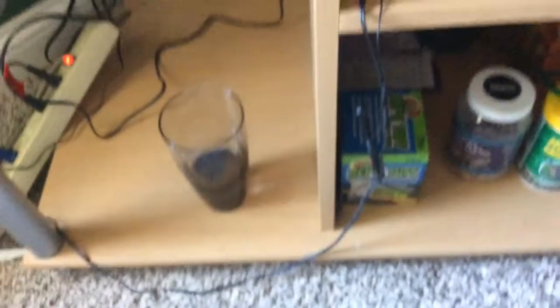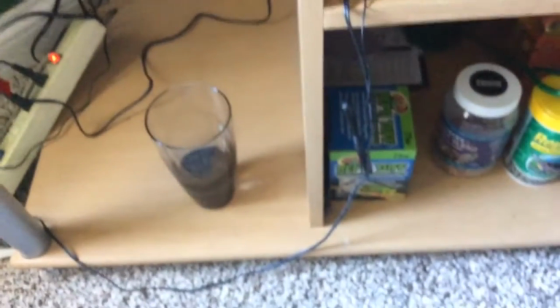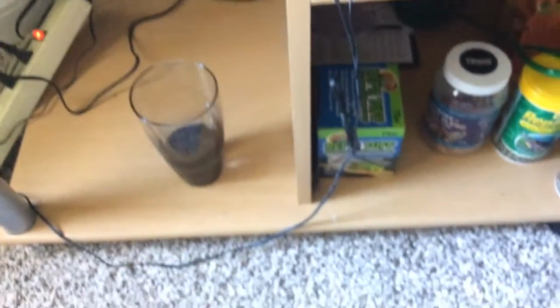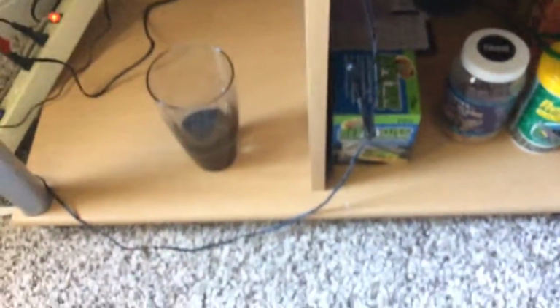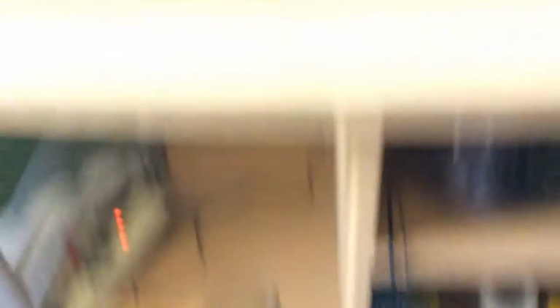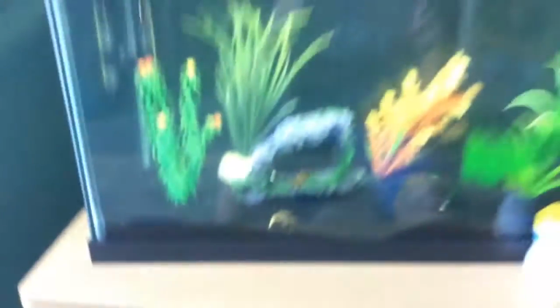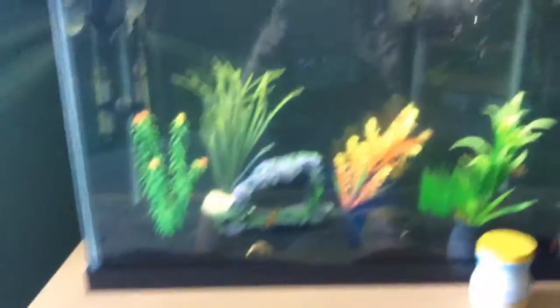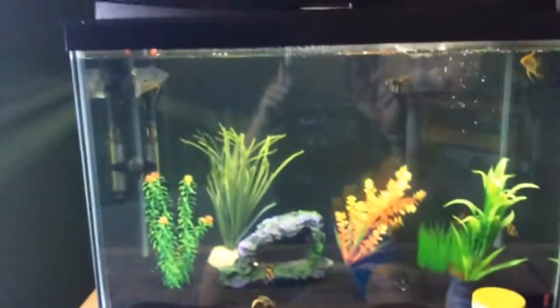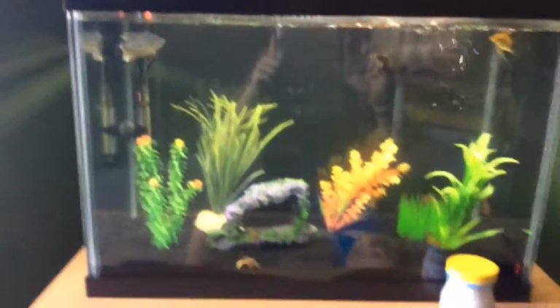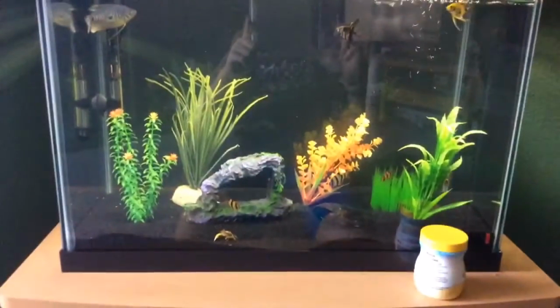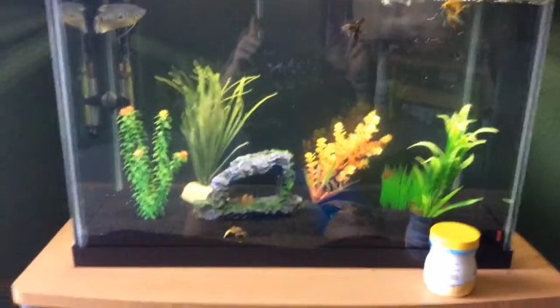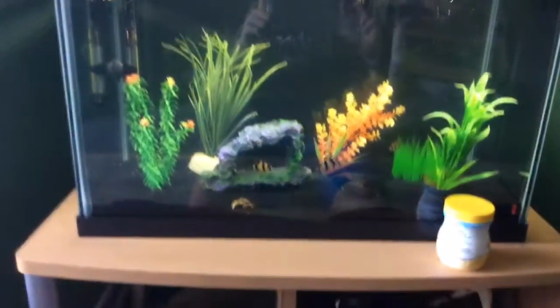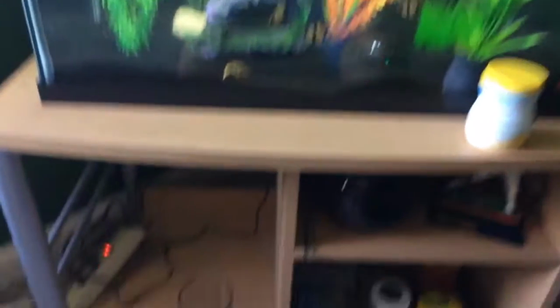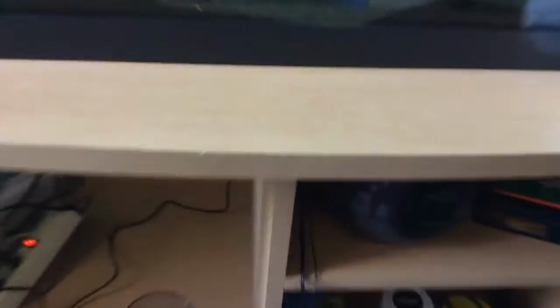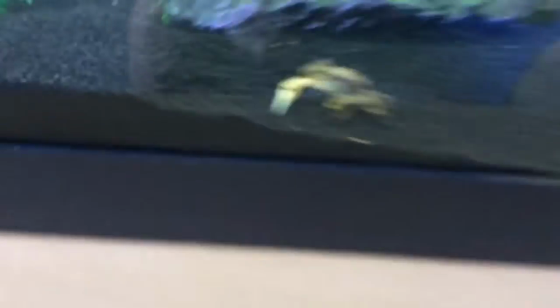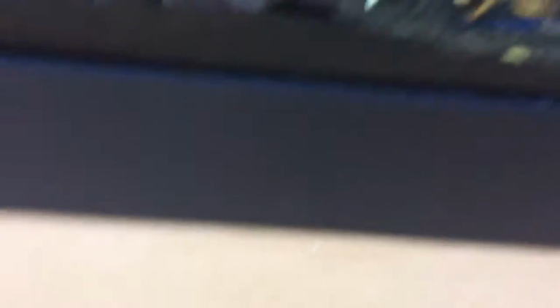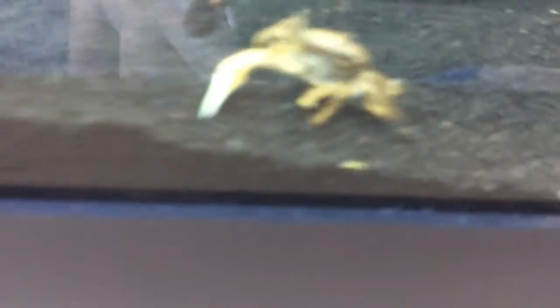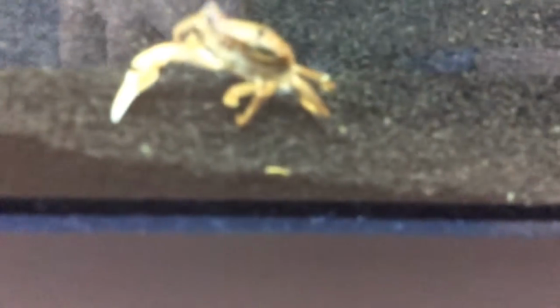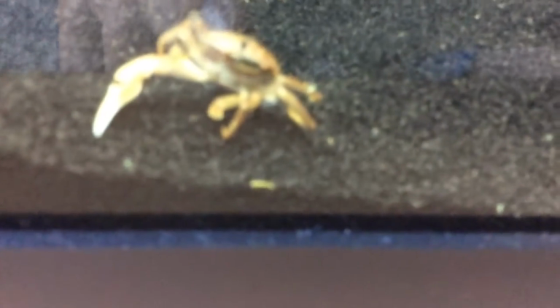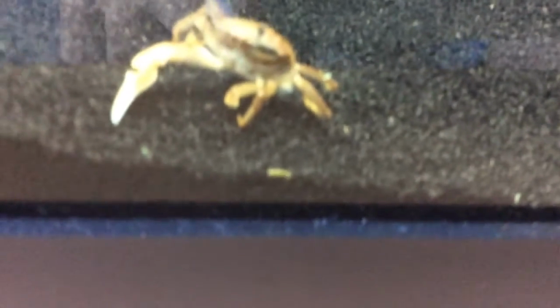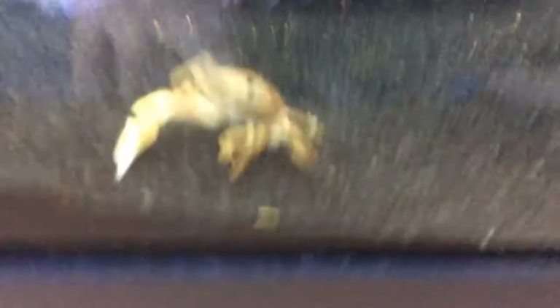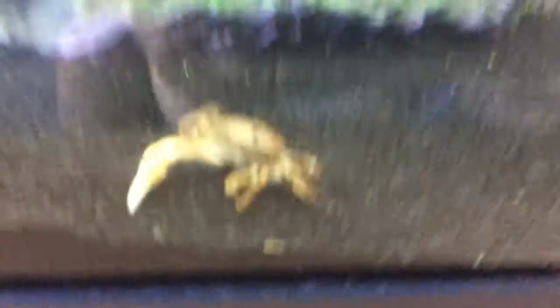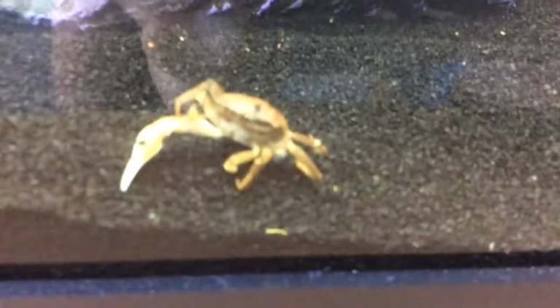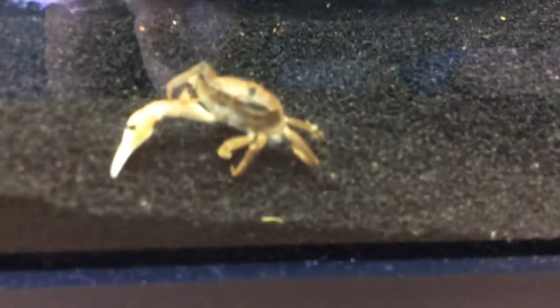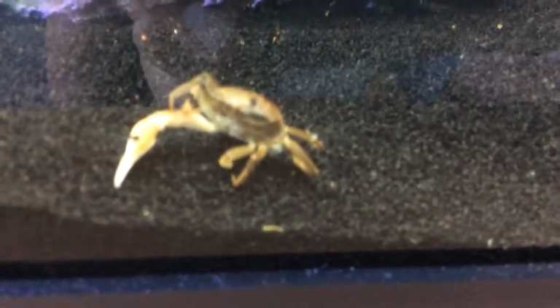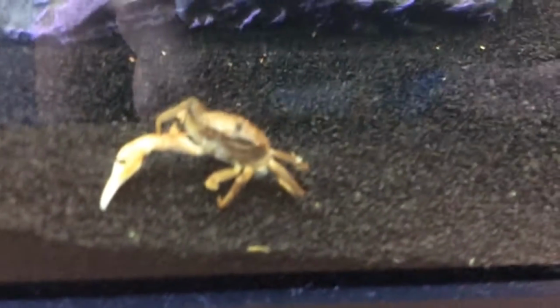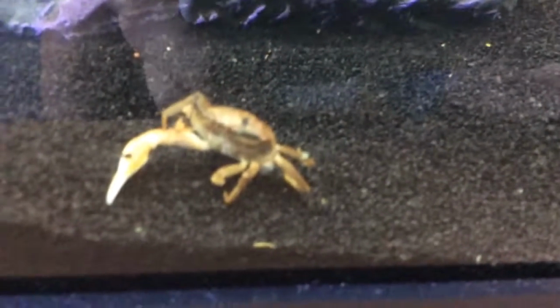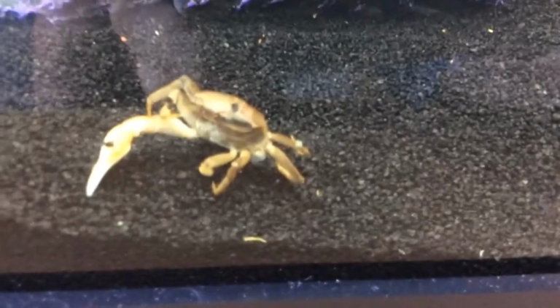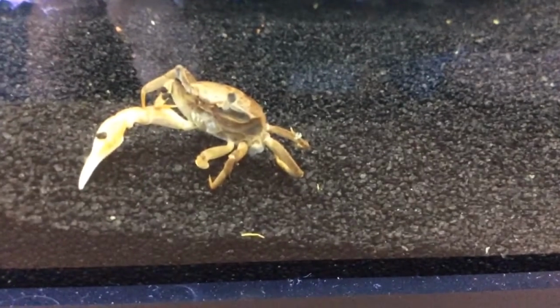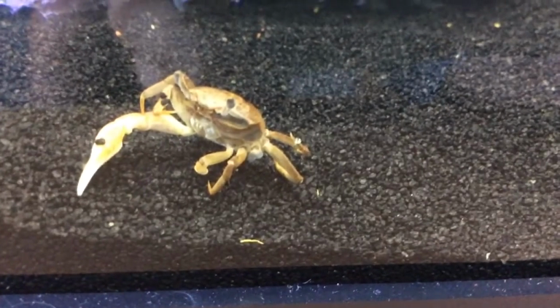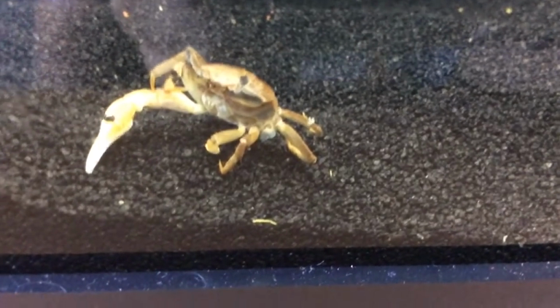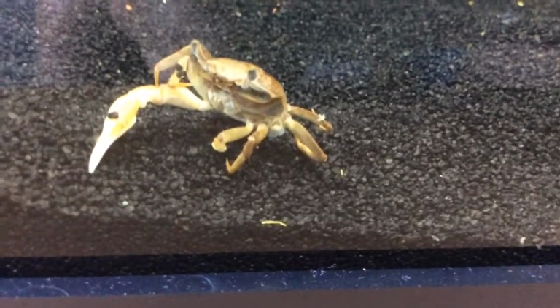Now for the tank you've been waiting for — fish tank. So the first thing you guys probably notice is this fiddler crab down here. There's a nice fish tank.